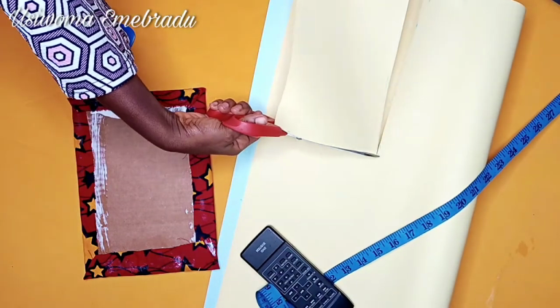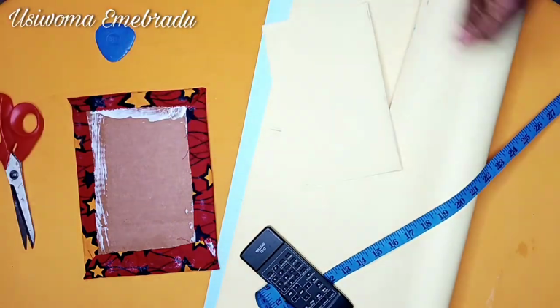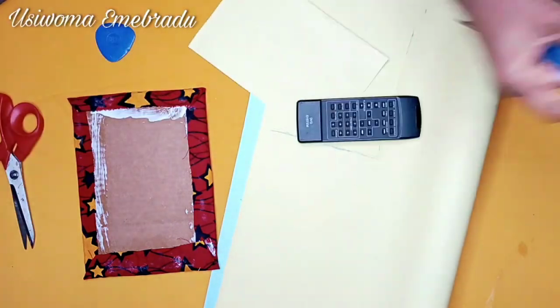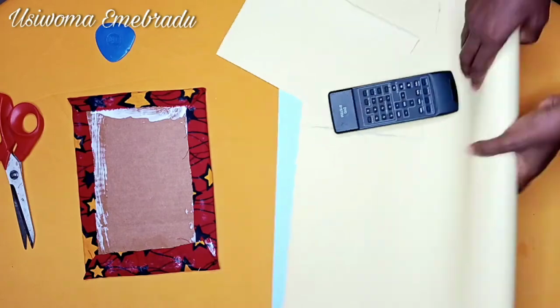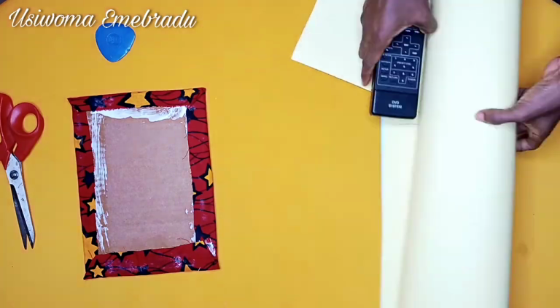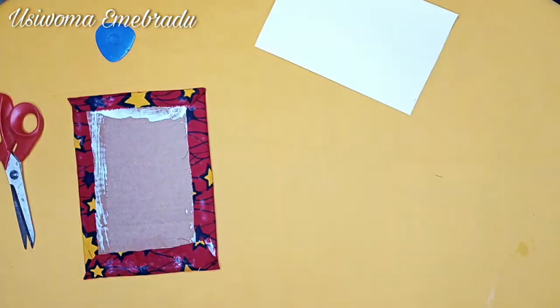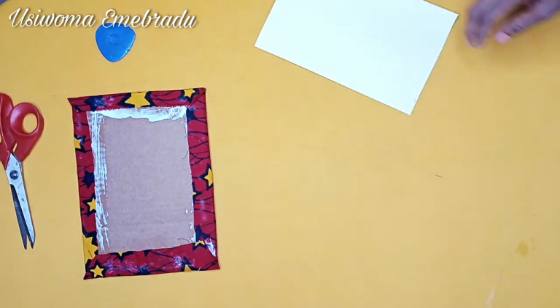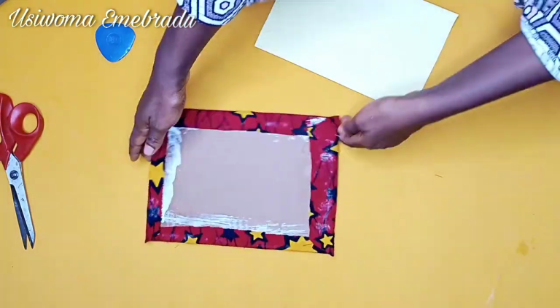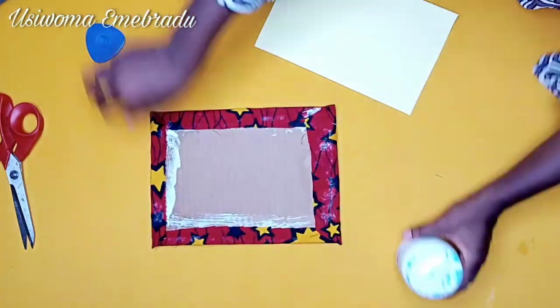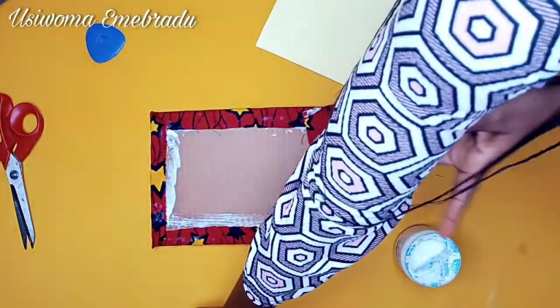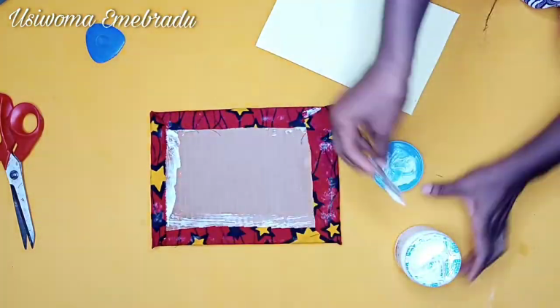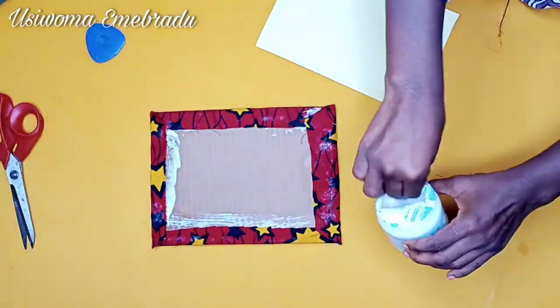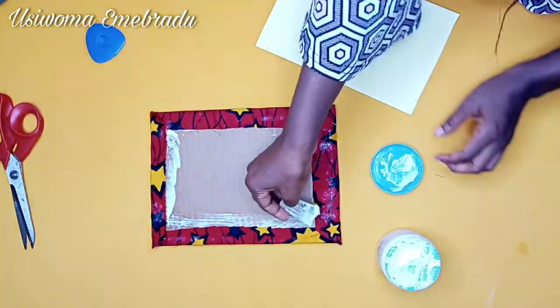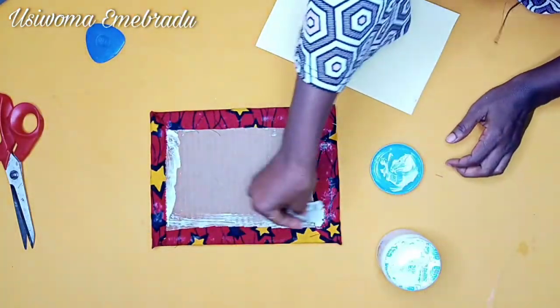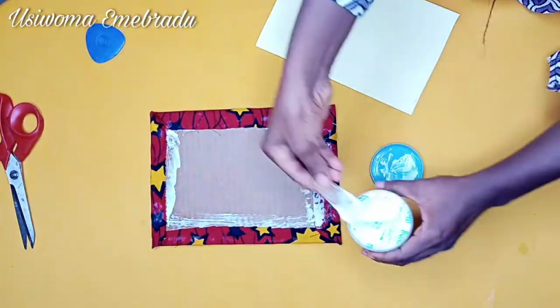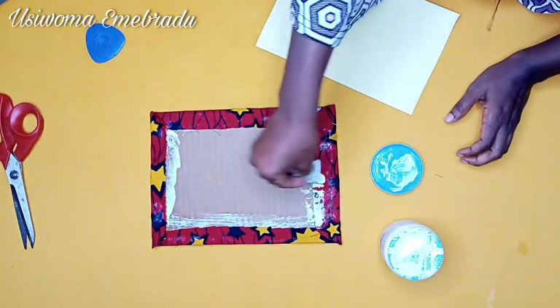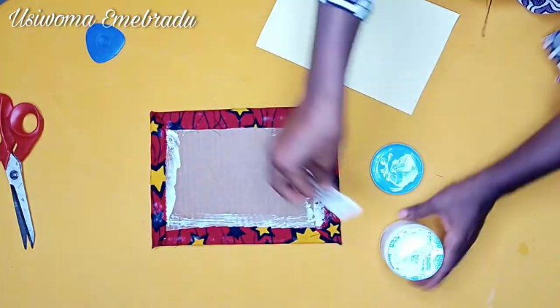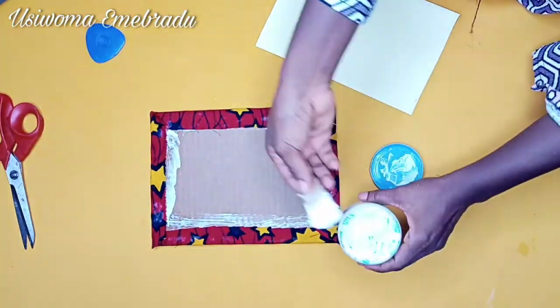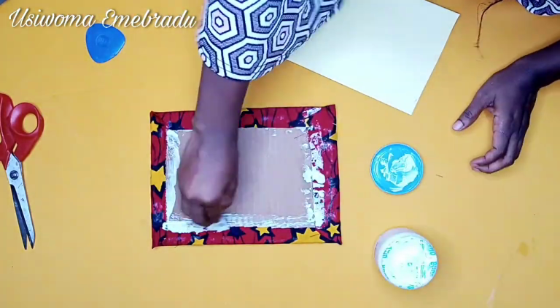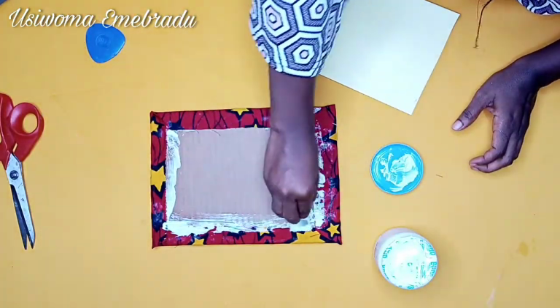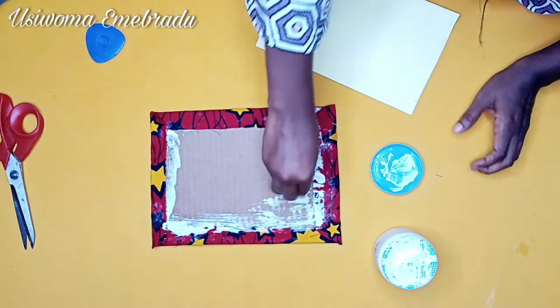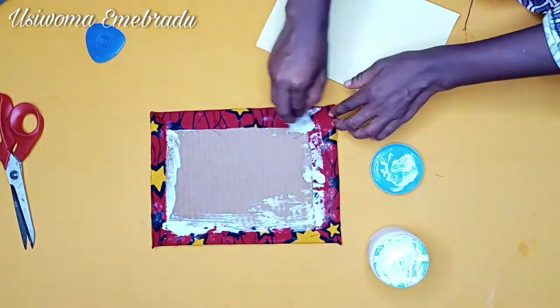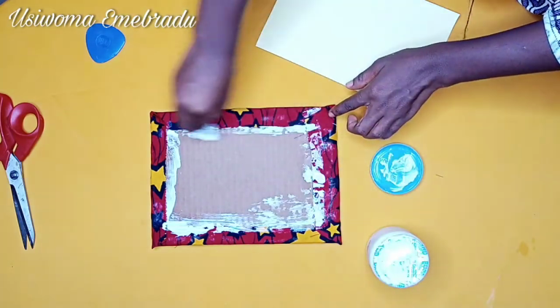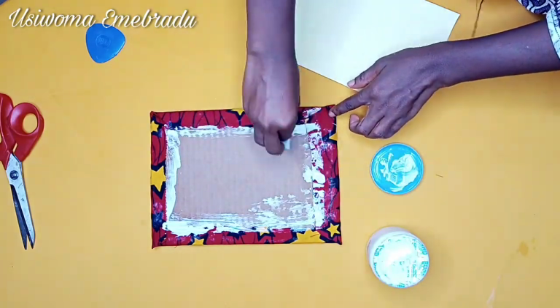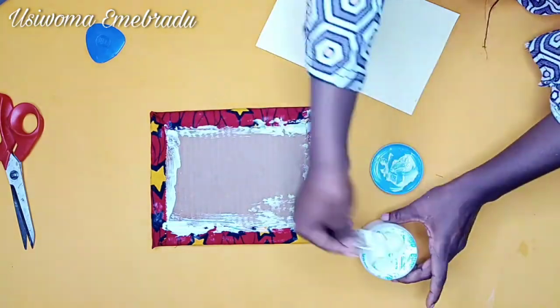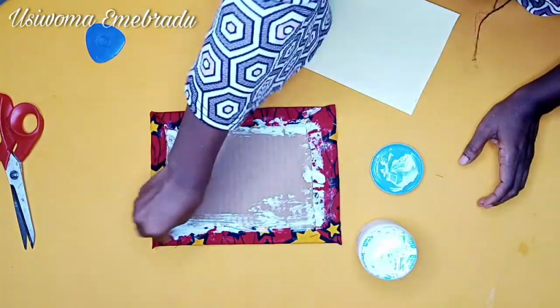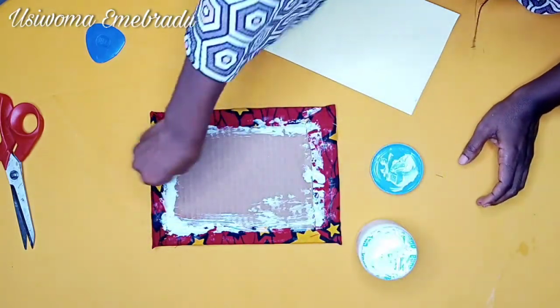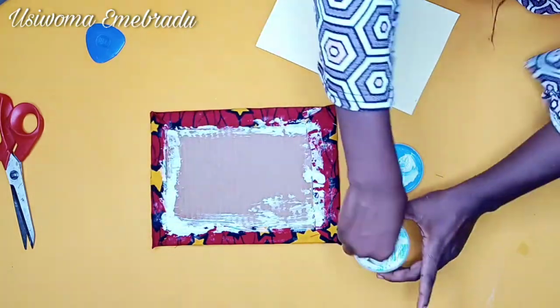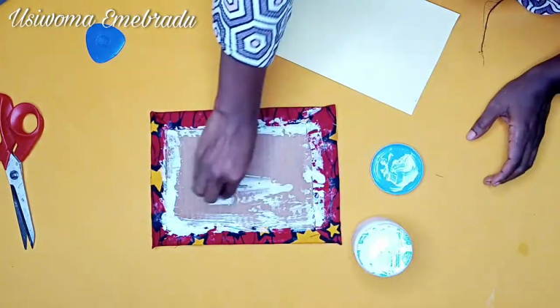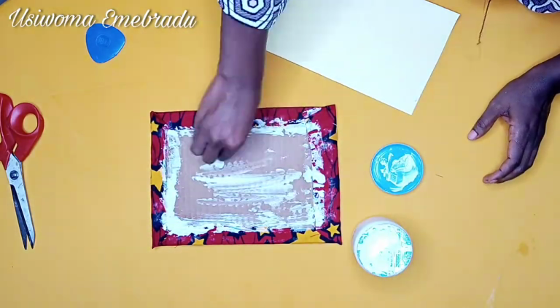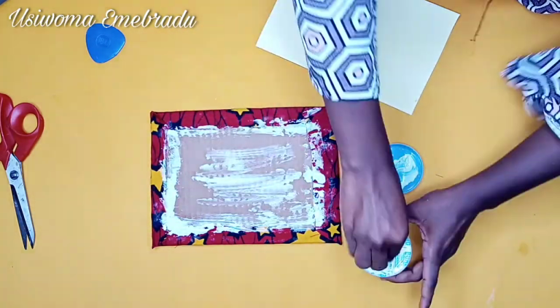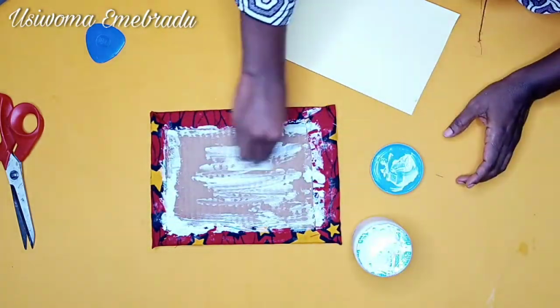After cutting out the cardboard paper piece, just glue it to the back of your frame for a neat finishing, and we are done.